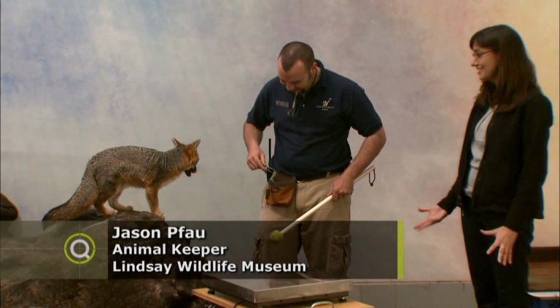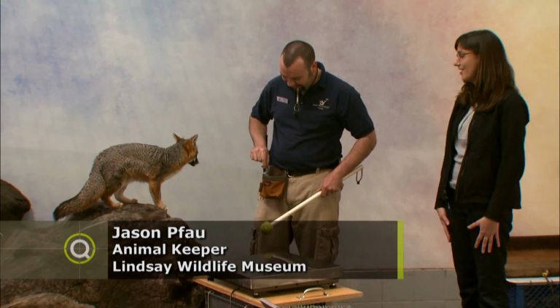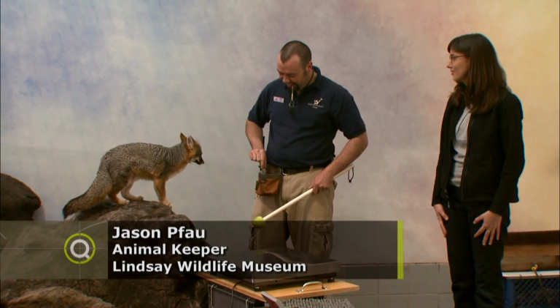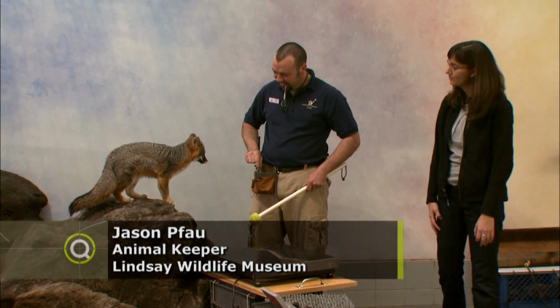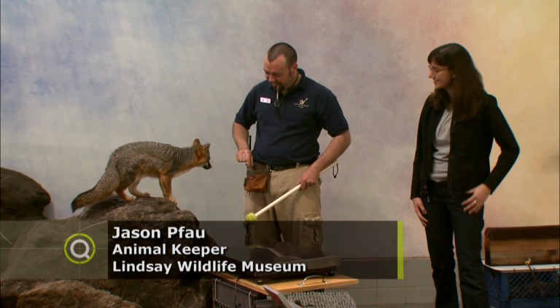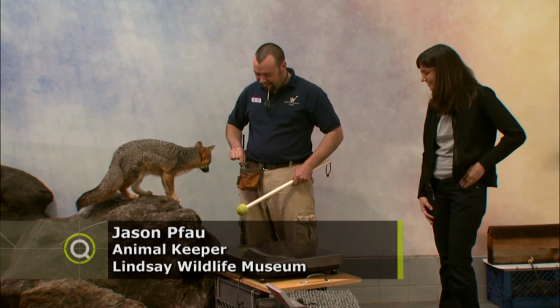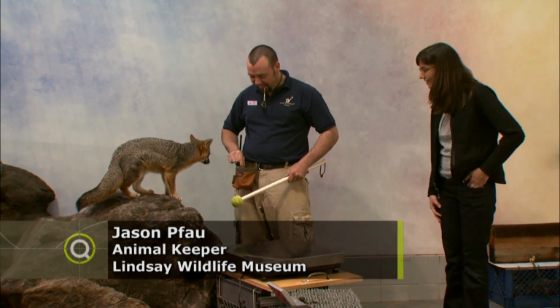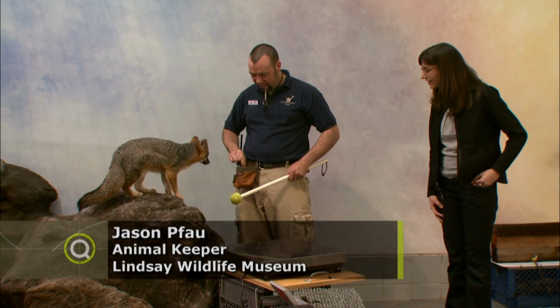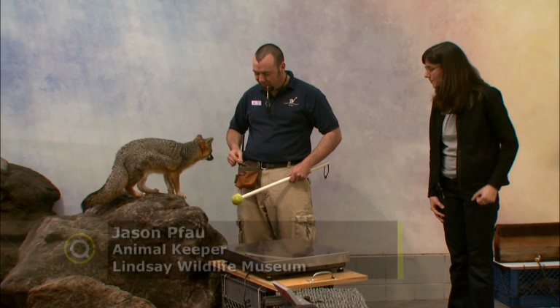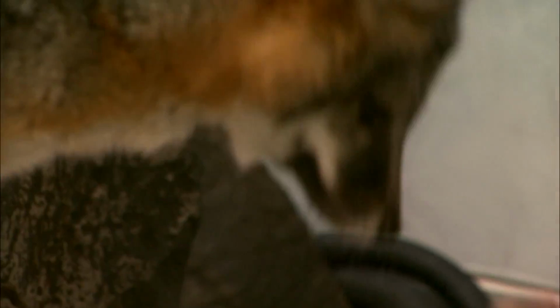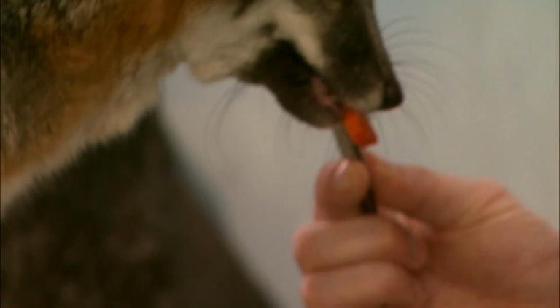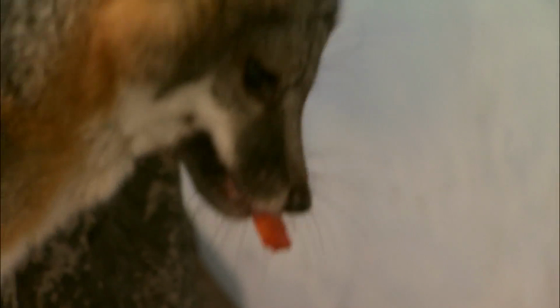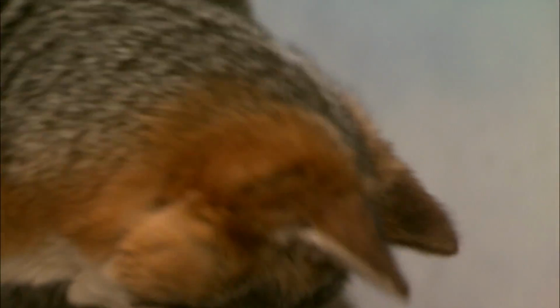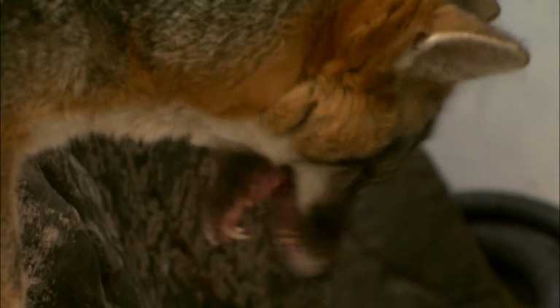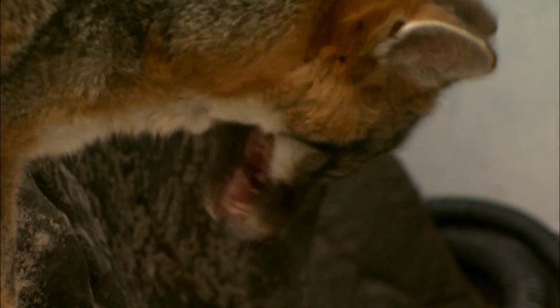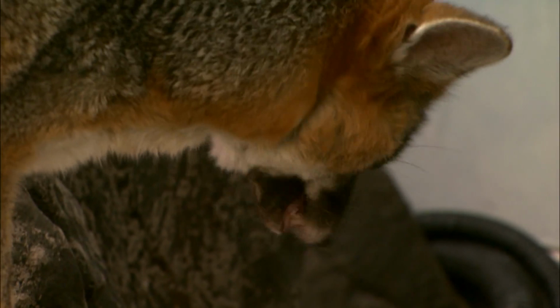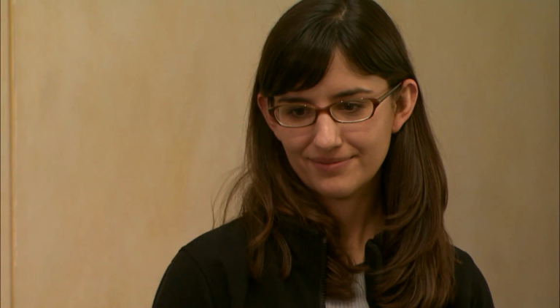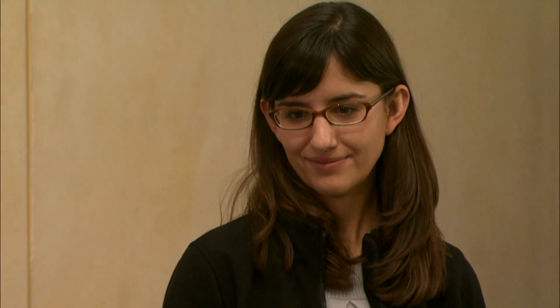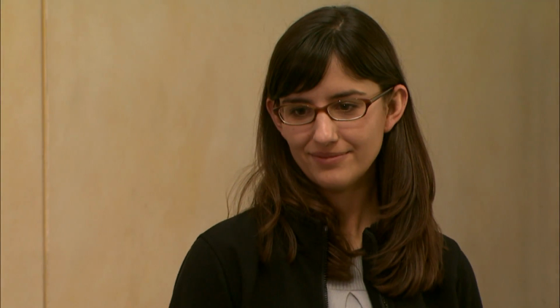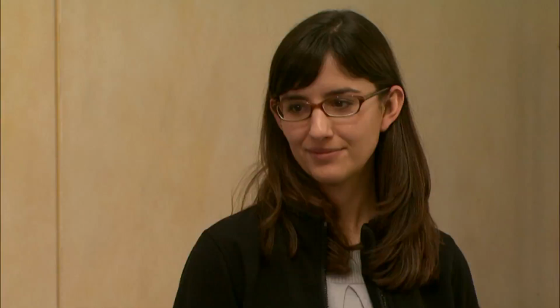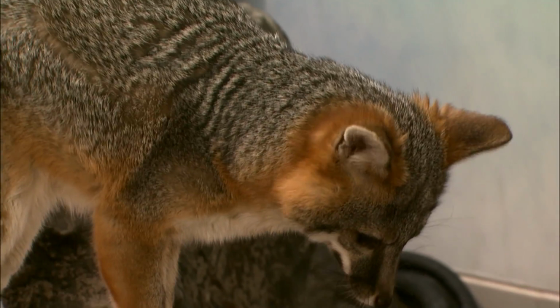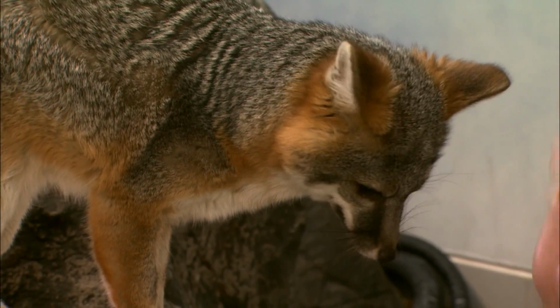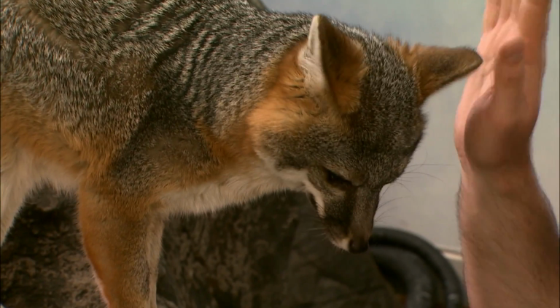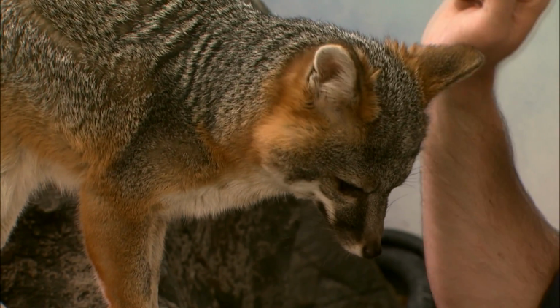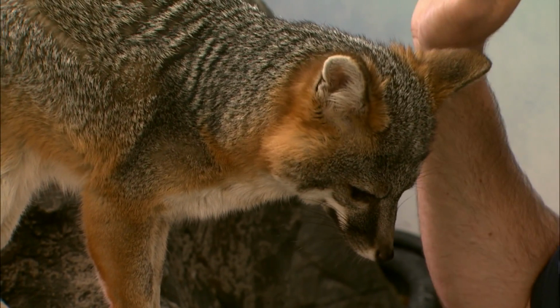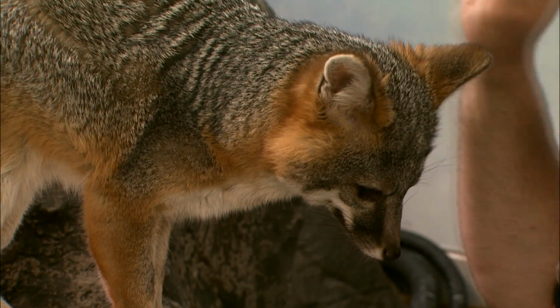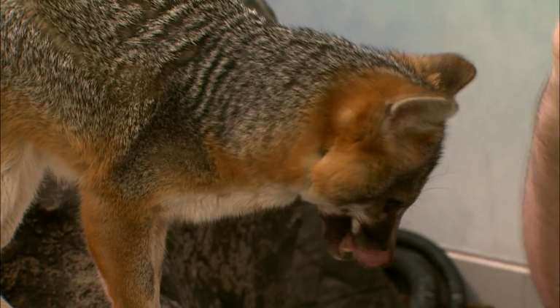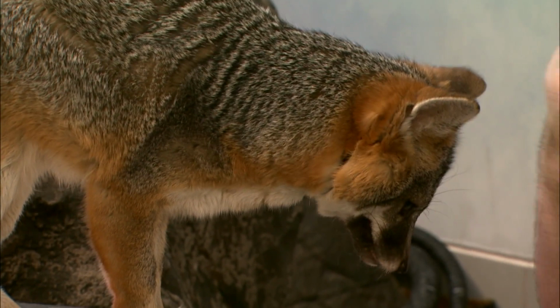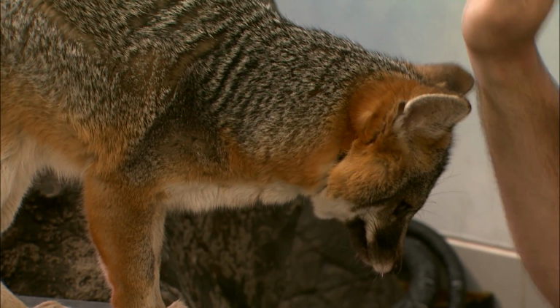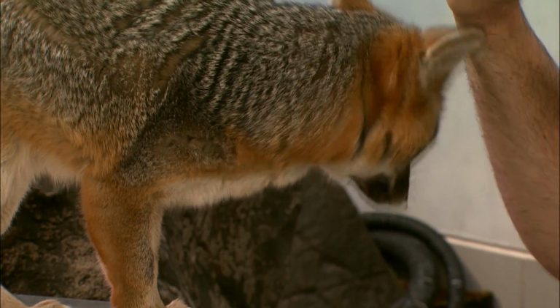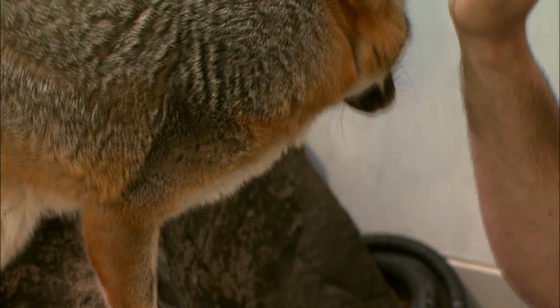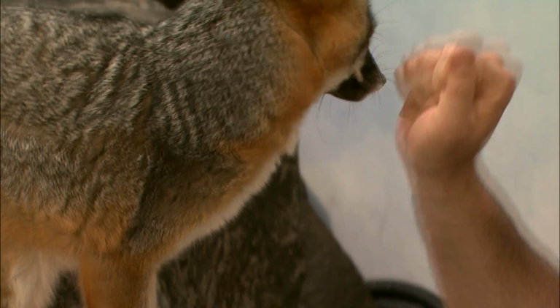I see you have a fox here. What kind of fox is this? Well, this is the North American Gray Fox, and he came to us from the Concord Naval Weapons Station. Unfortunately, he was injured out in the wild, but he's doing really good here at the museum.